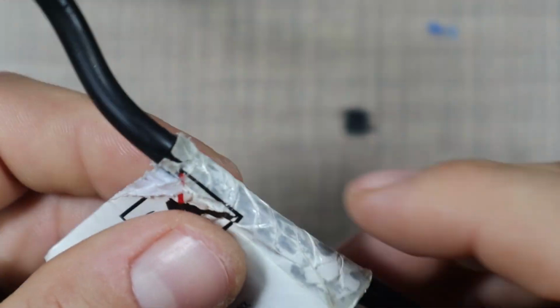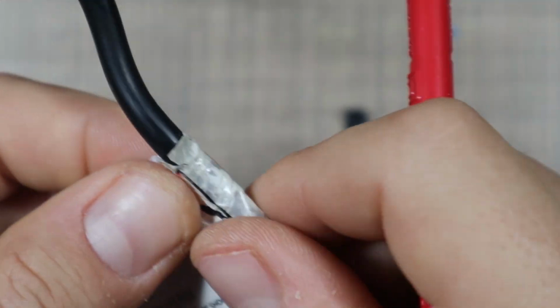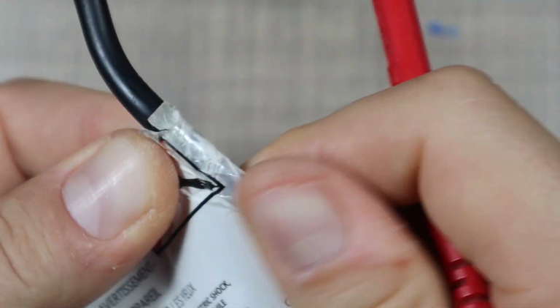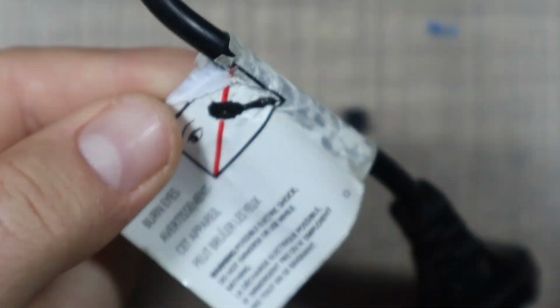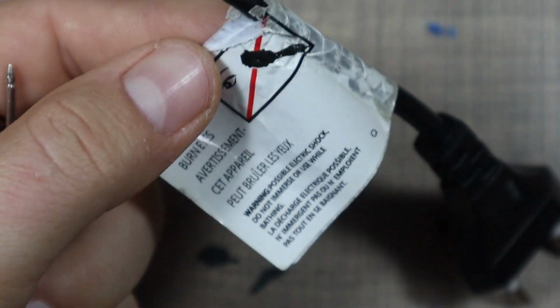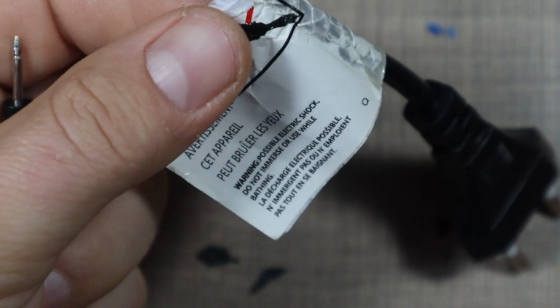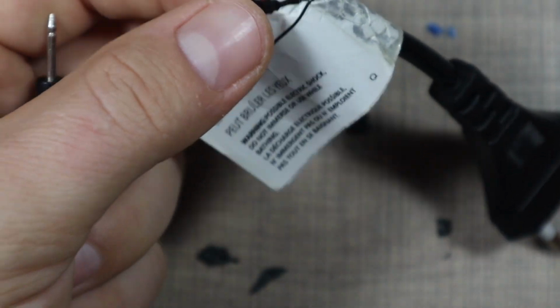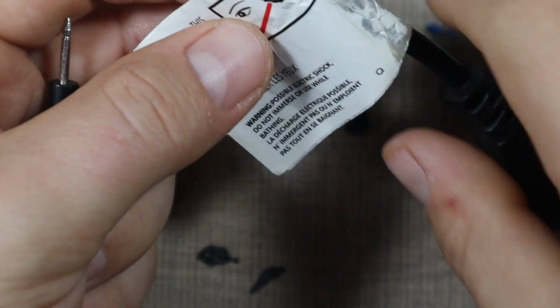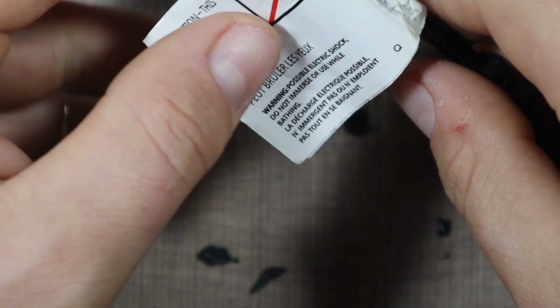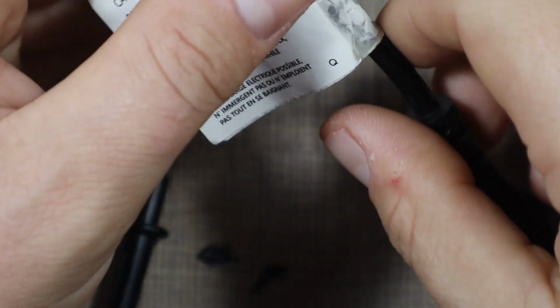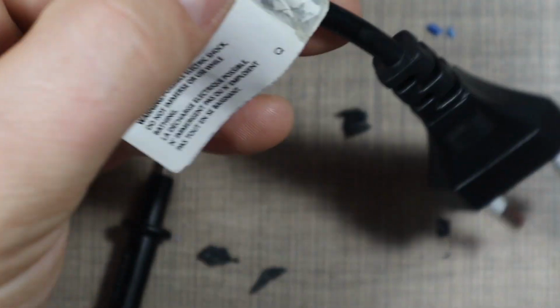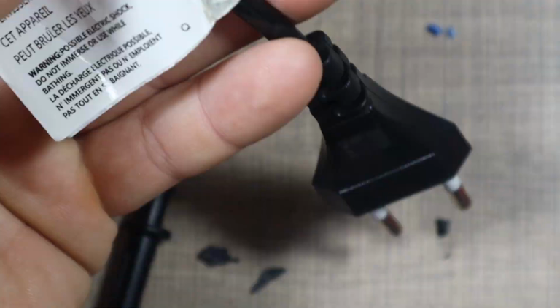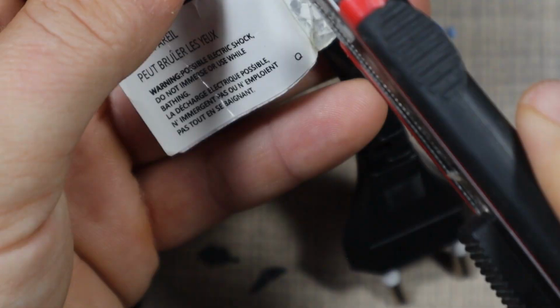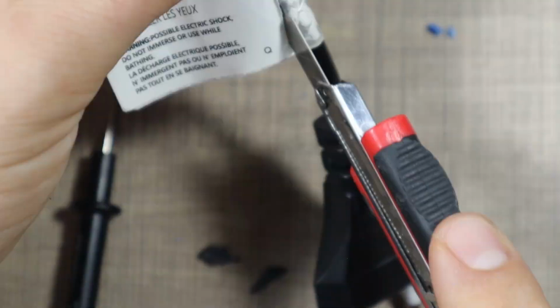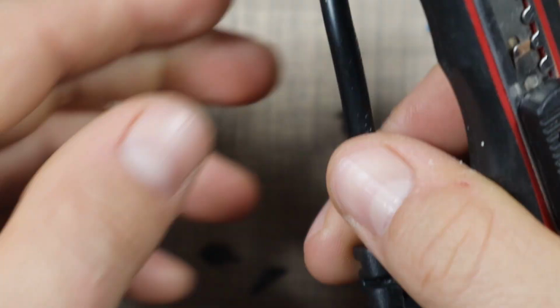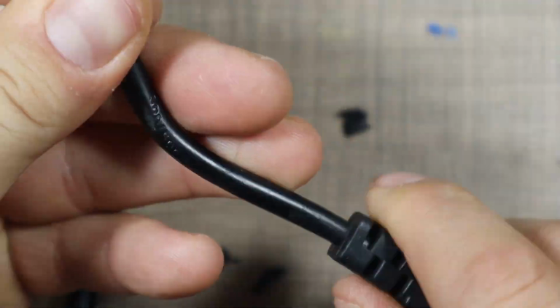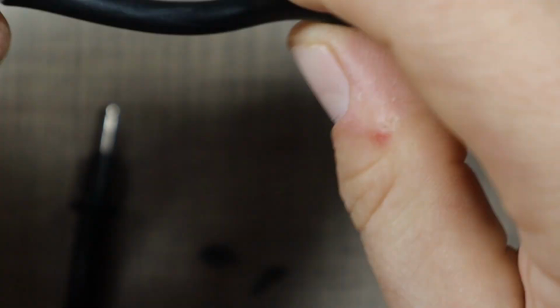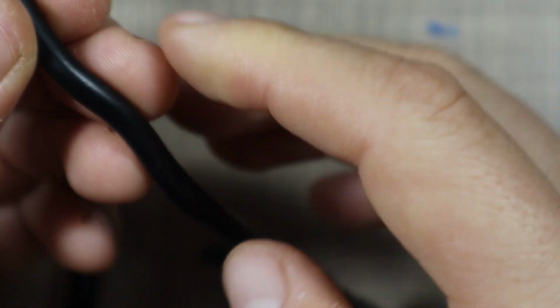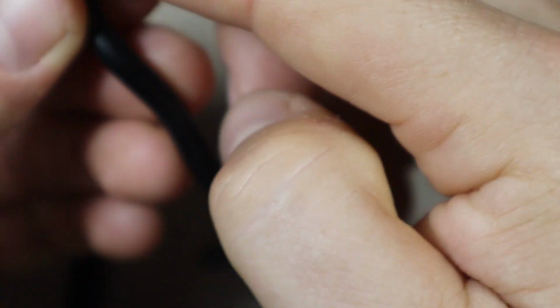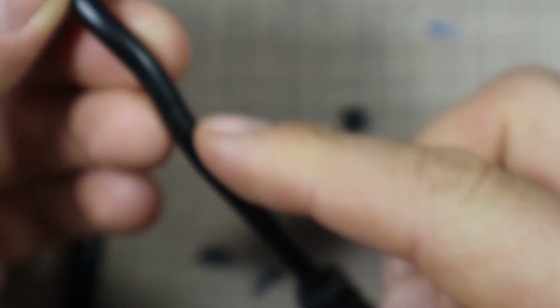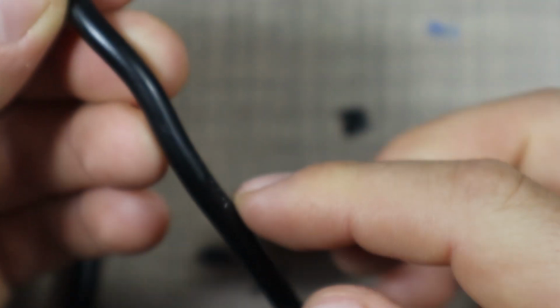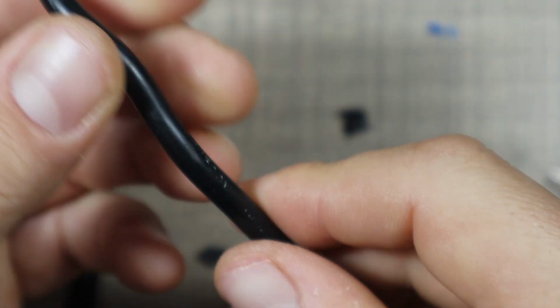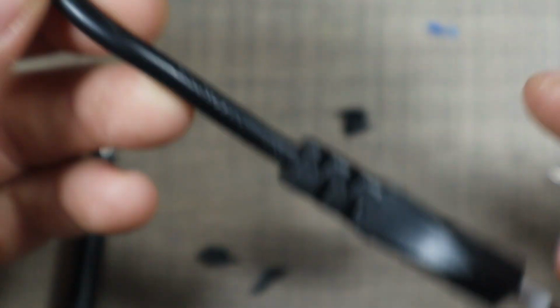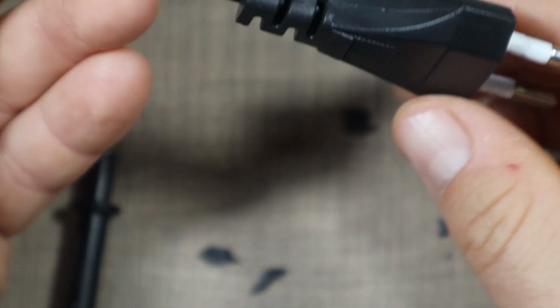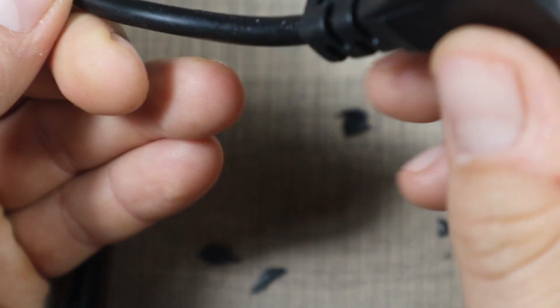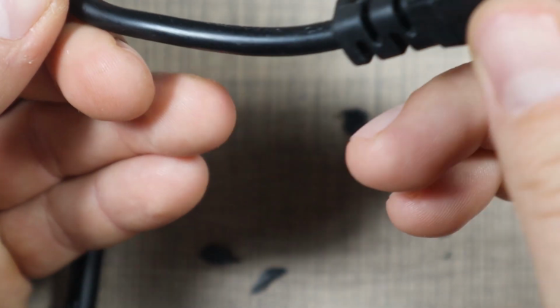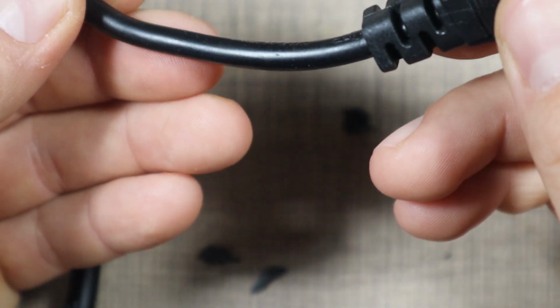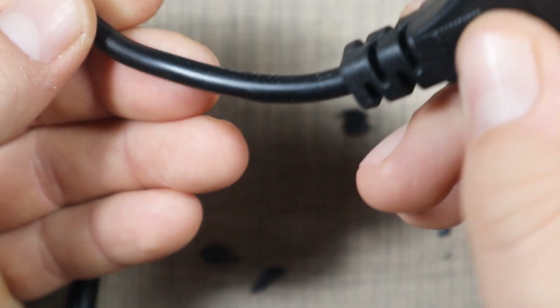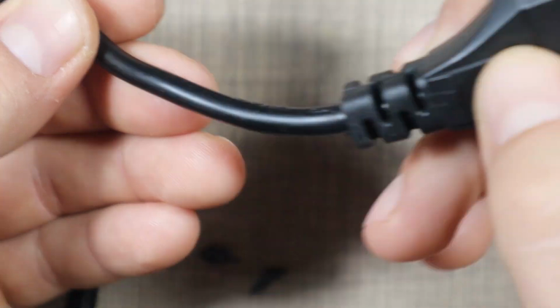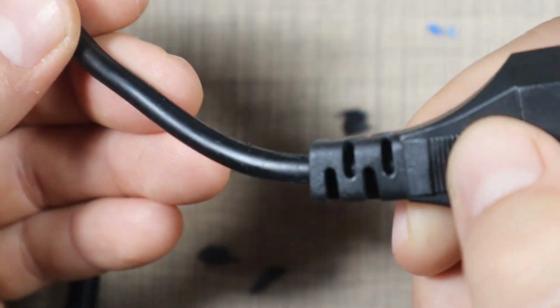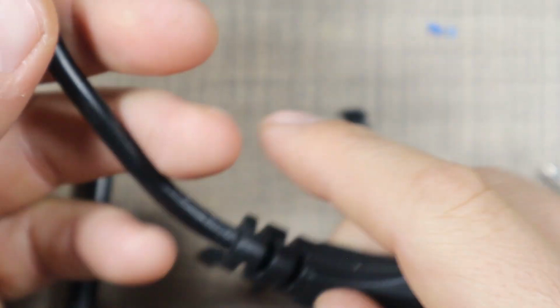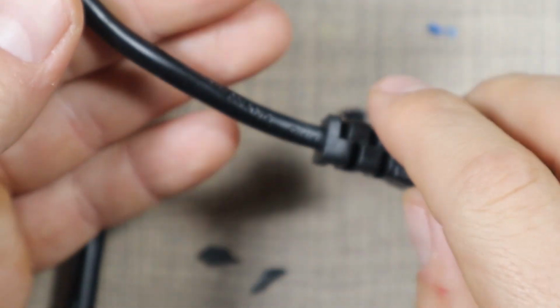We can just replace this plug with another one and we should be good to go. I'm going to remove this label and try to follow the wire to see if we can reuse the plug or if we'll need a new one.